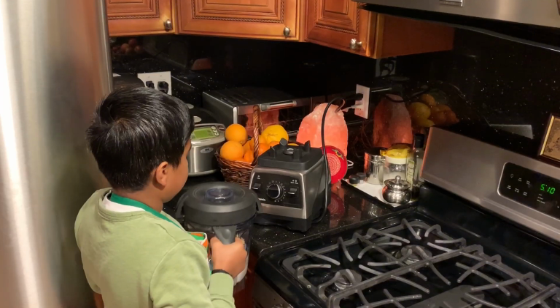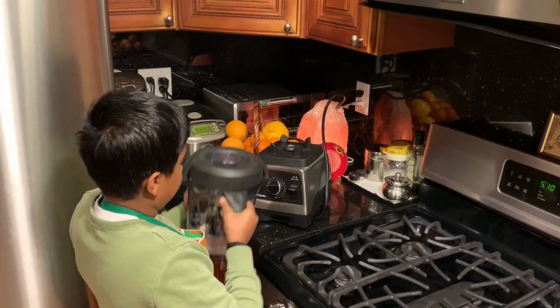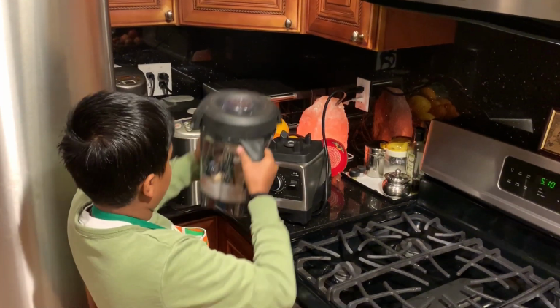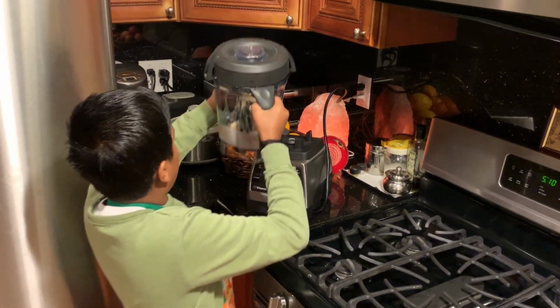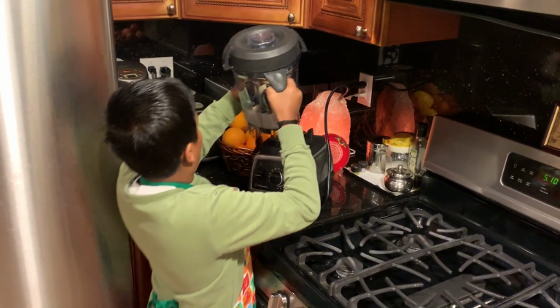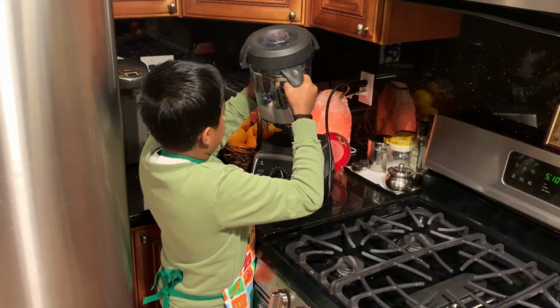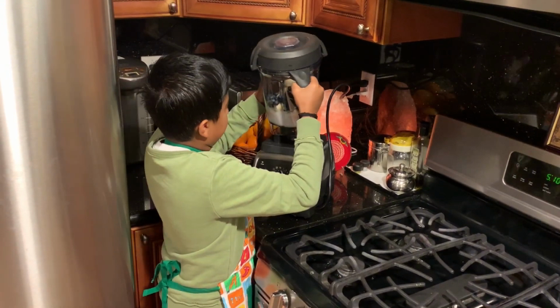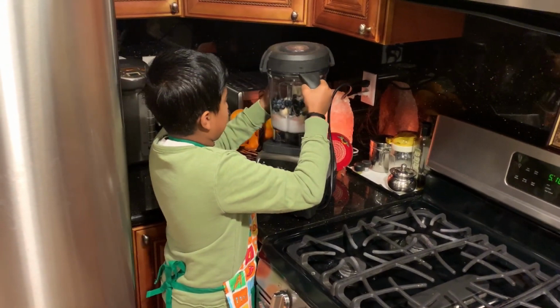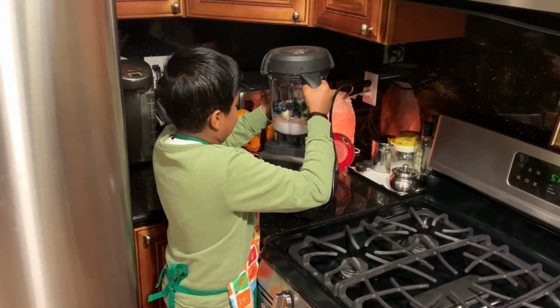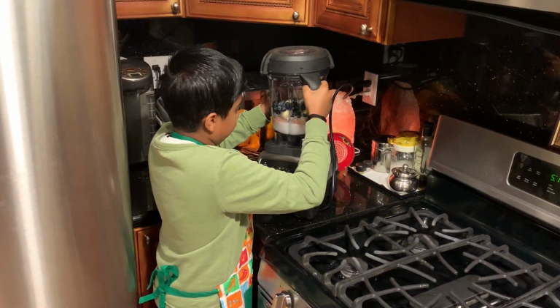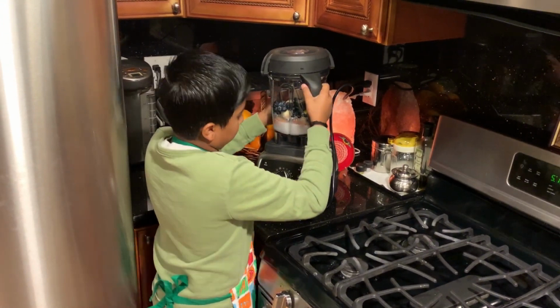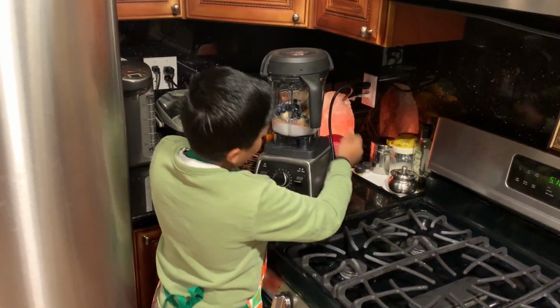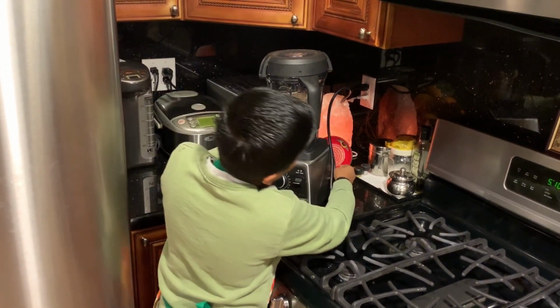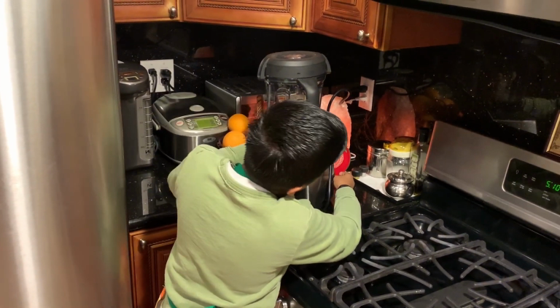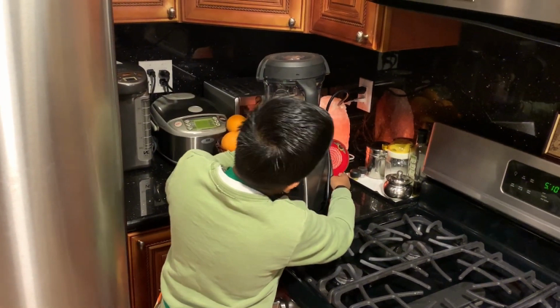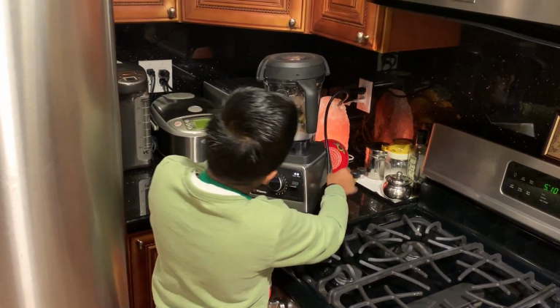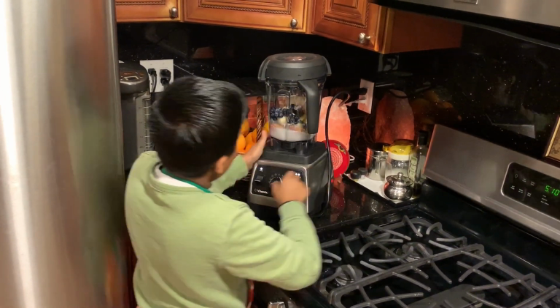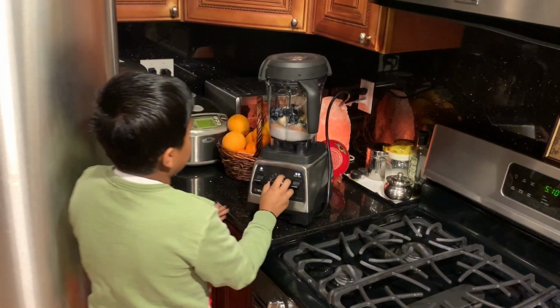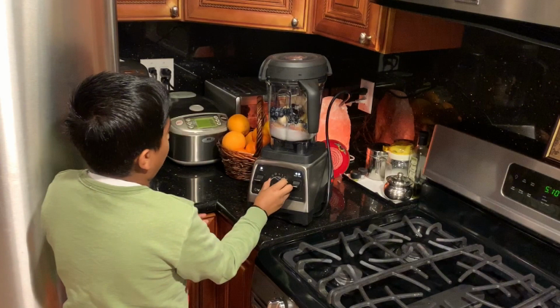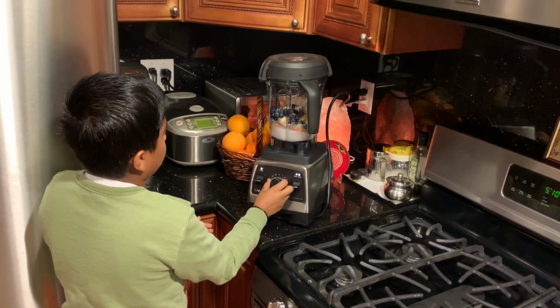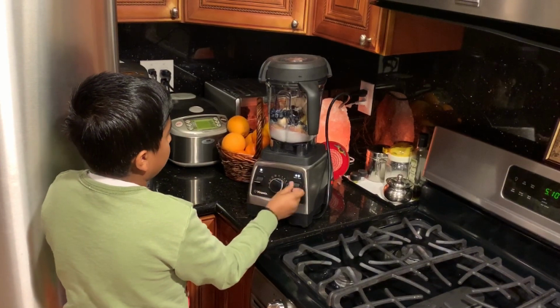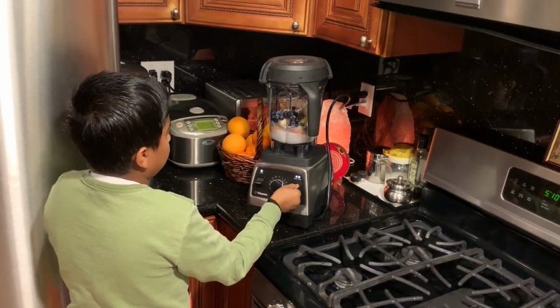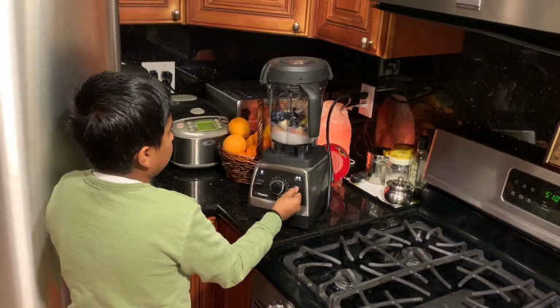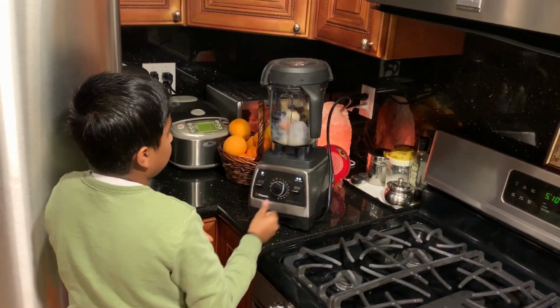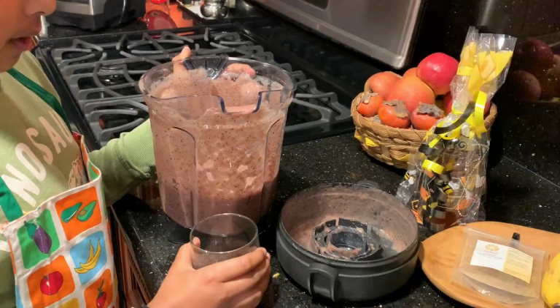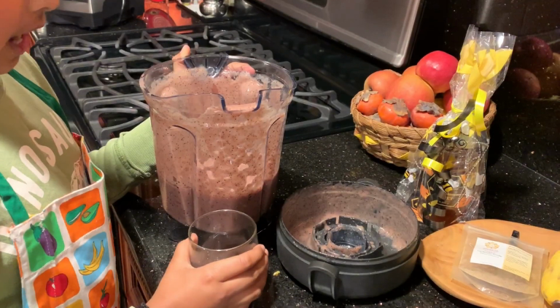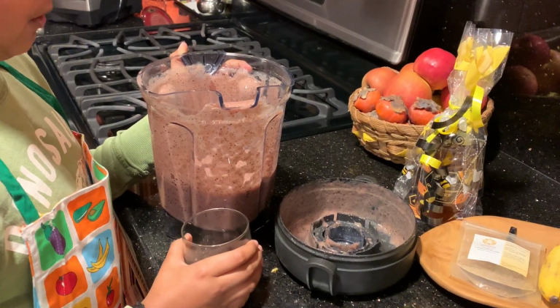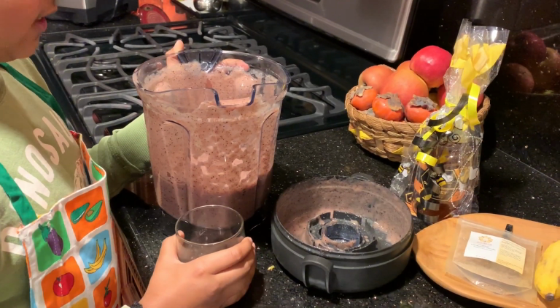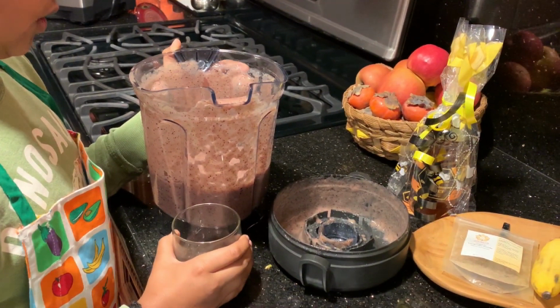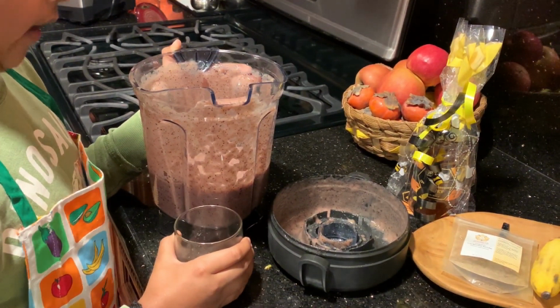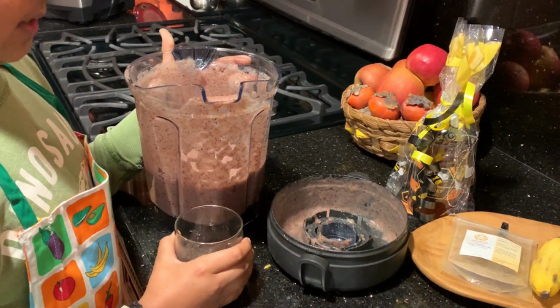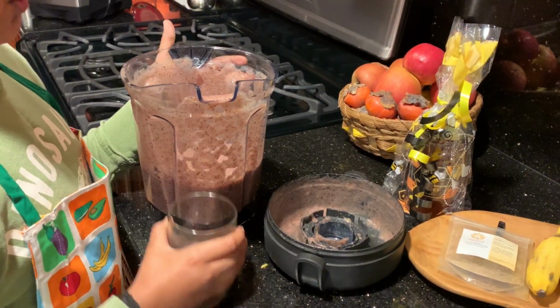Now the jar goes on the big machine. We're going to turn it up and start. Now it's time to taste this great smoothie.